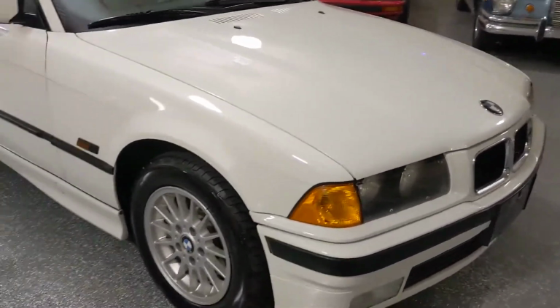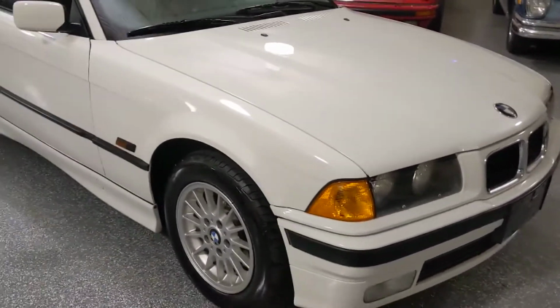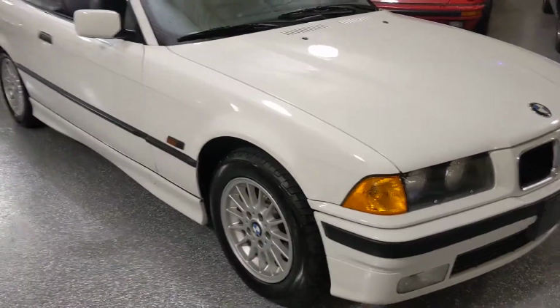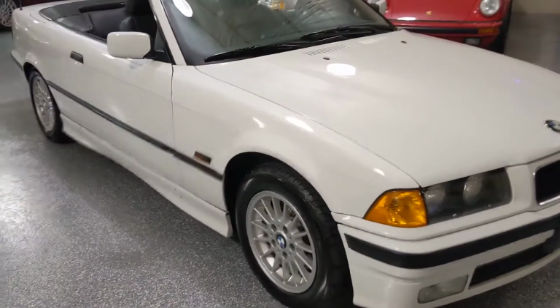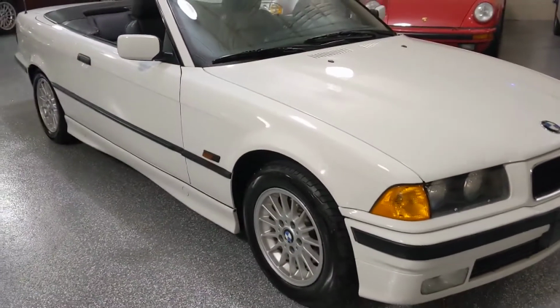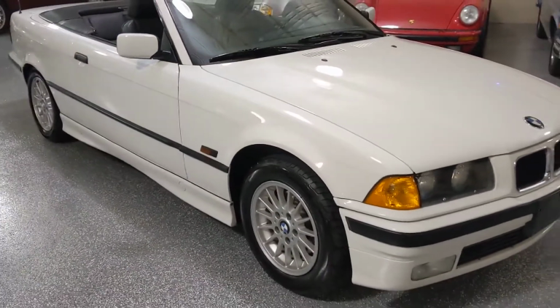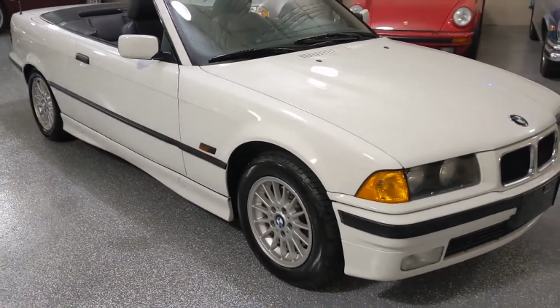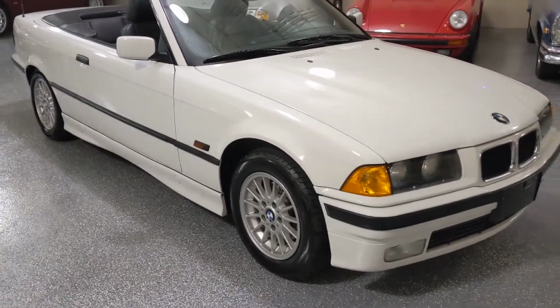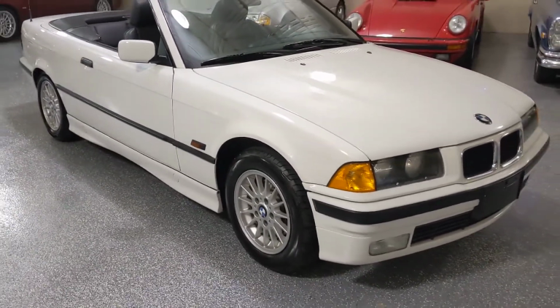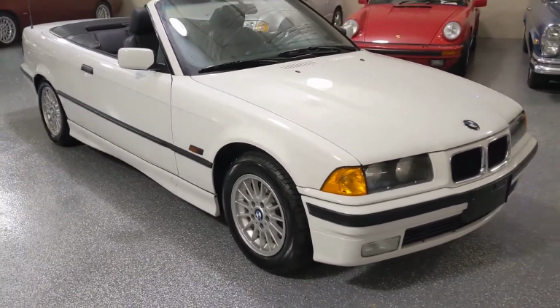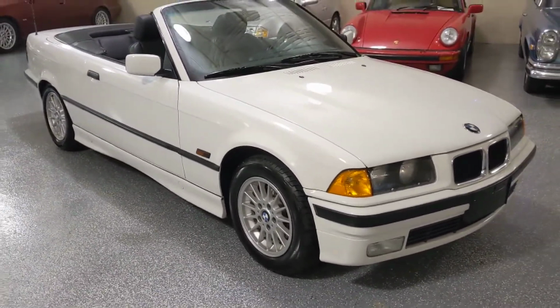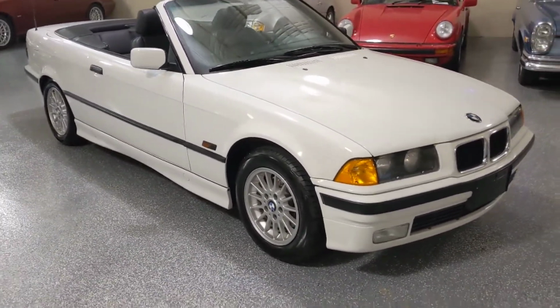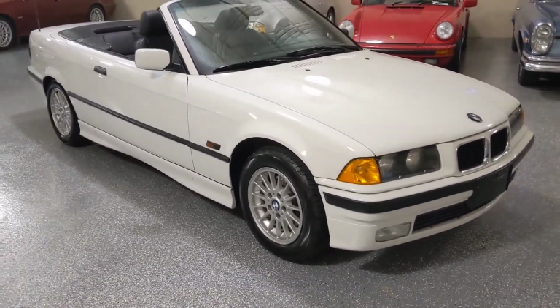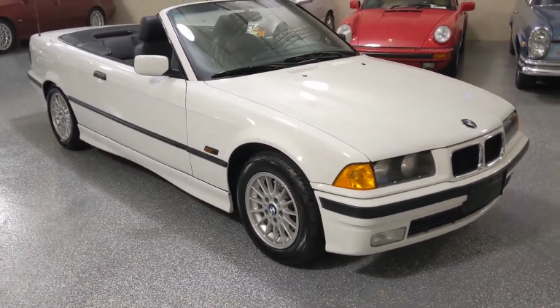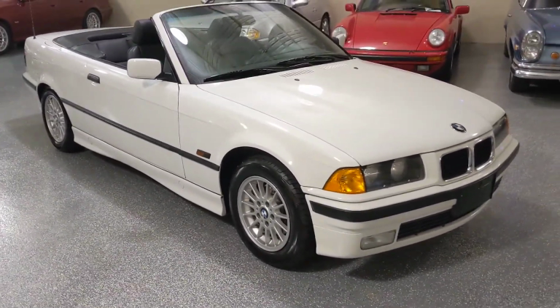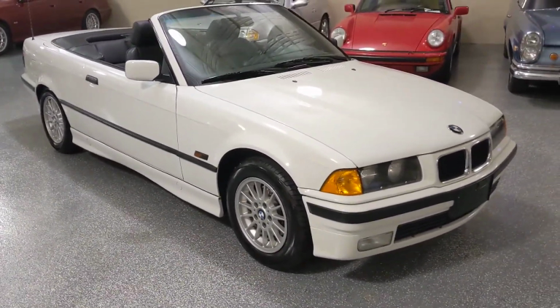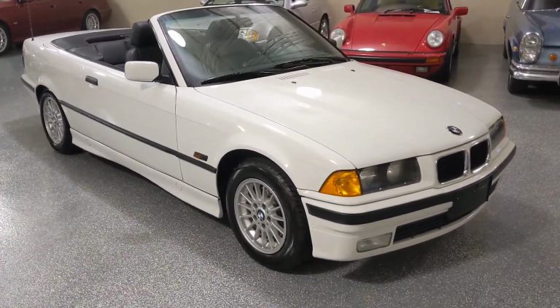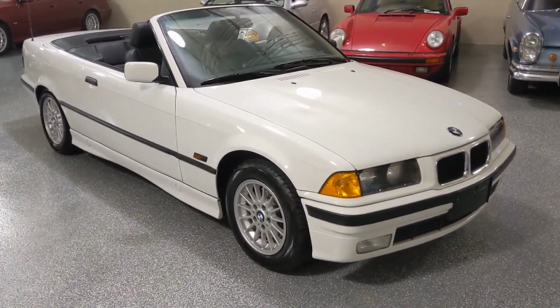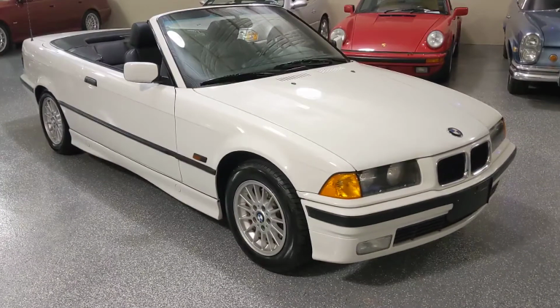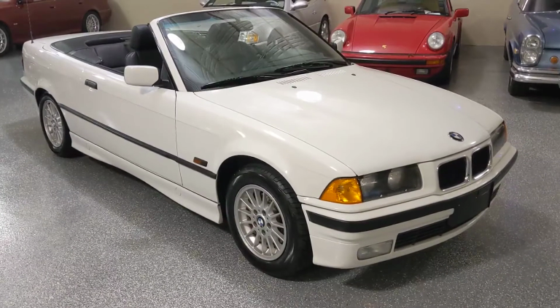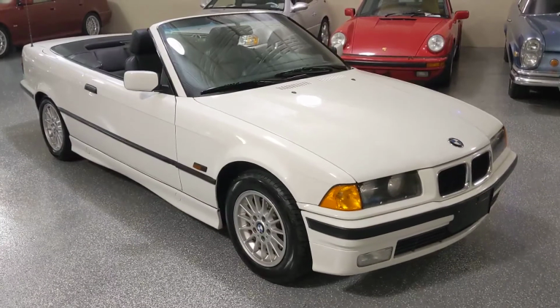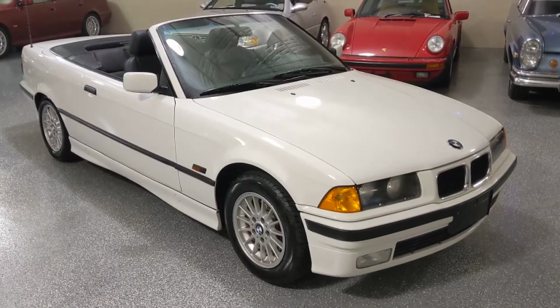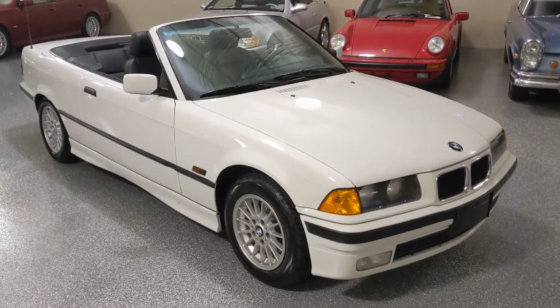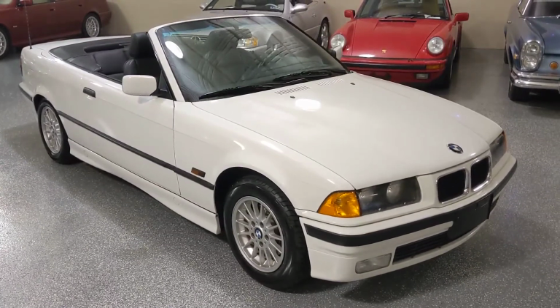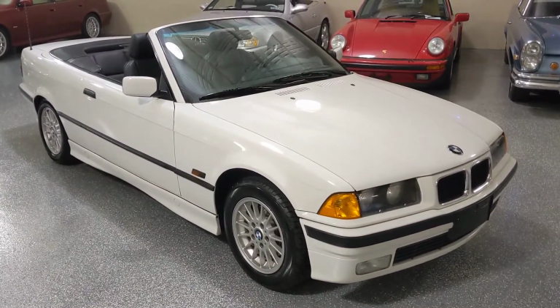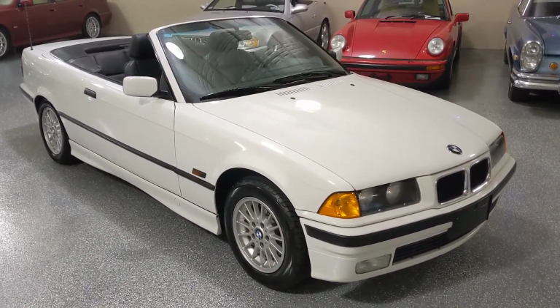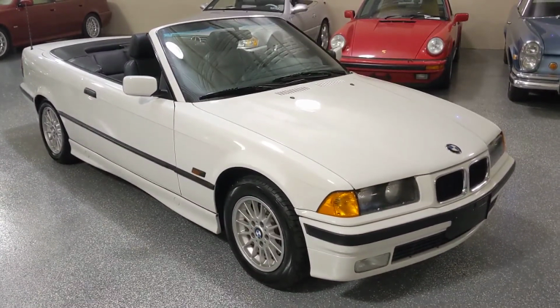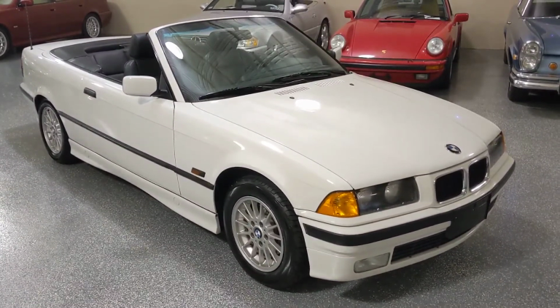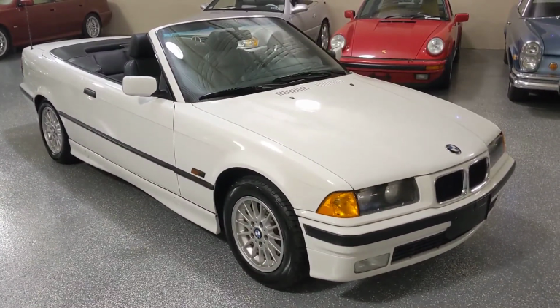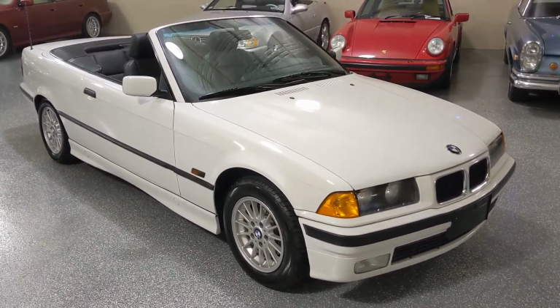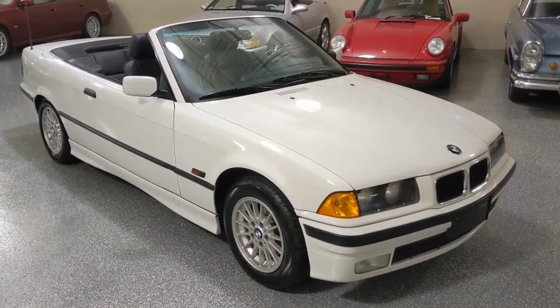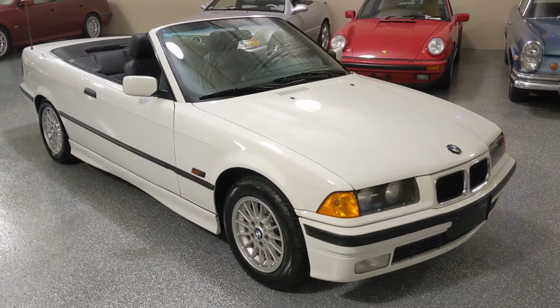Beautiful BMW 318i with super low miles. Thank you for looking in — give us a call. We'd love to tell you more about this vehicle.